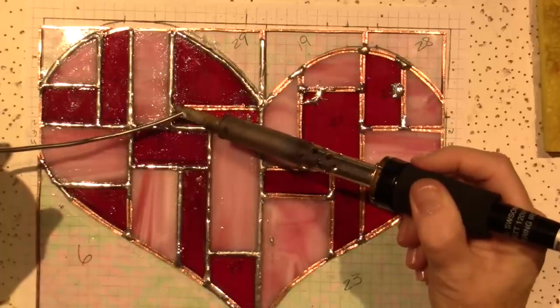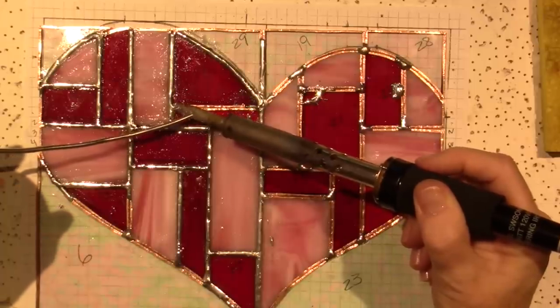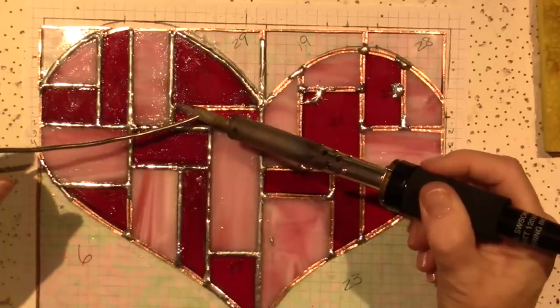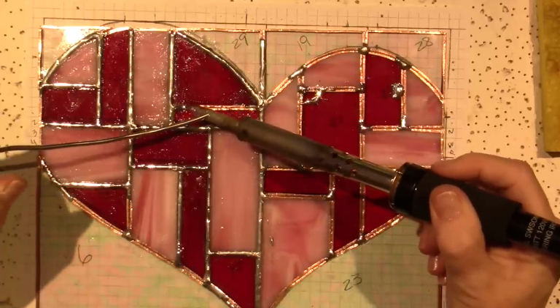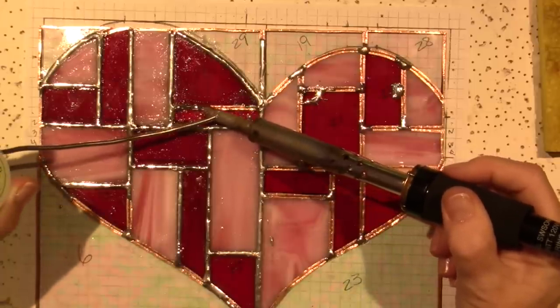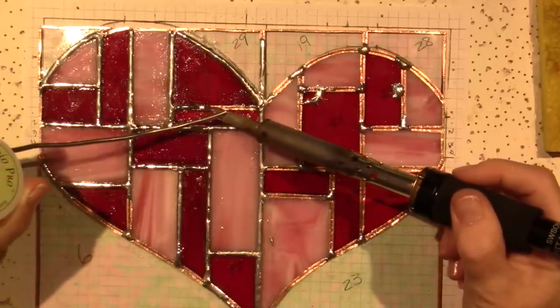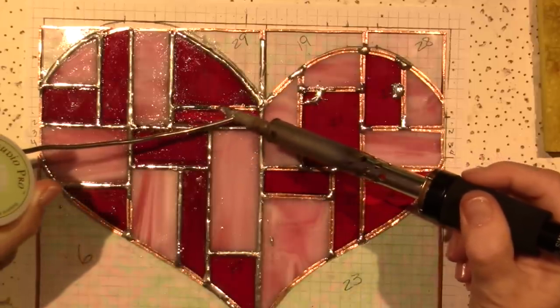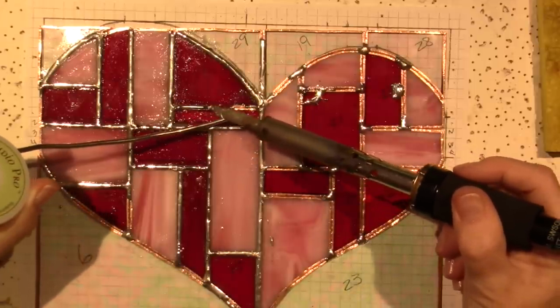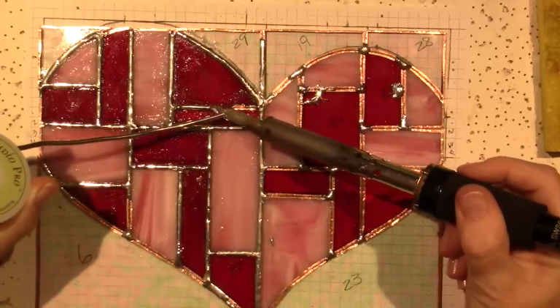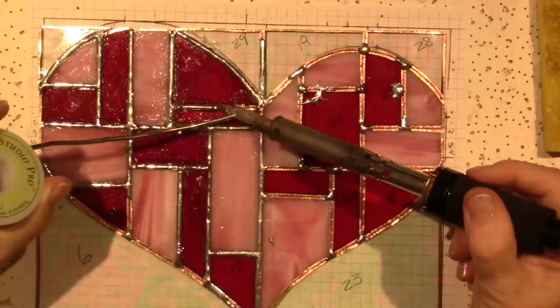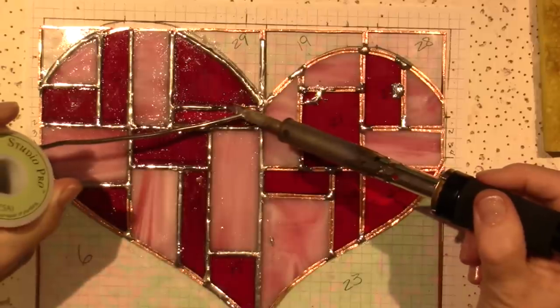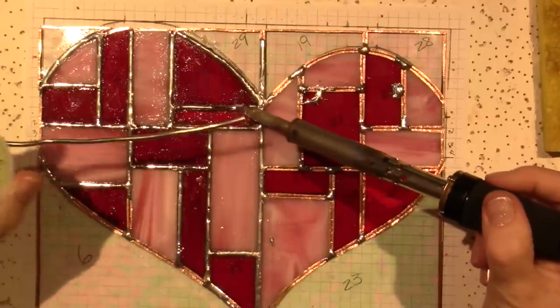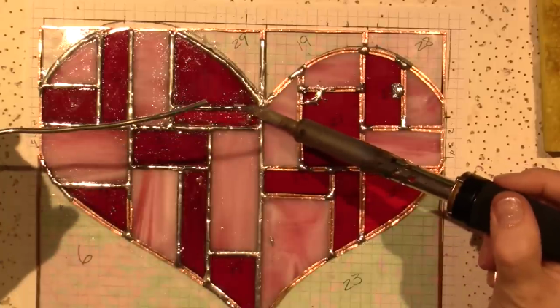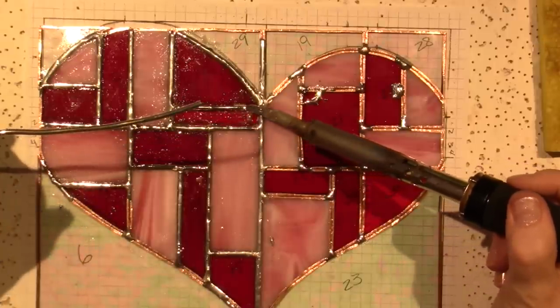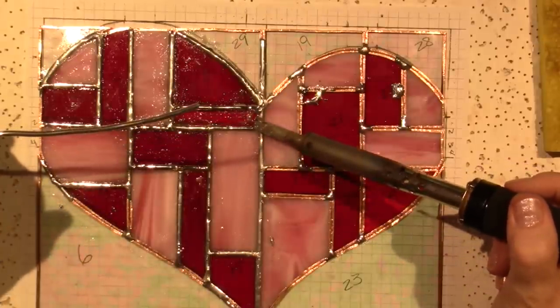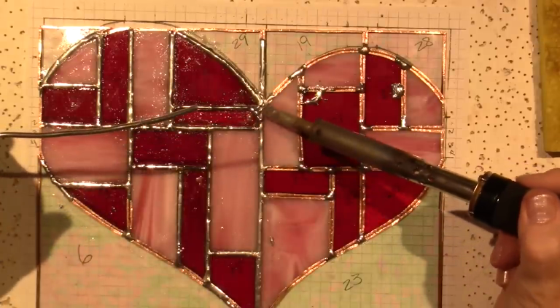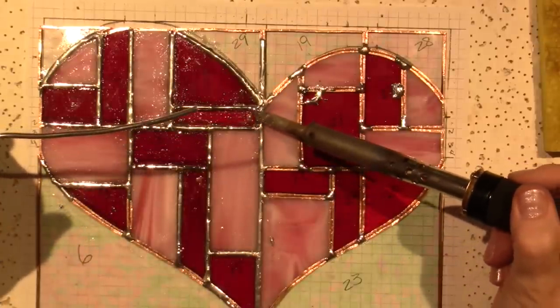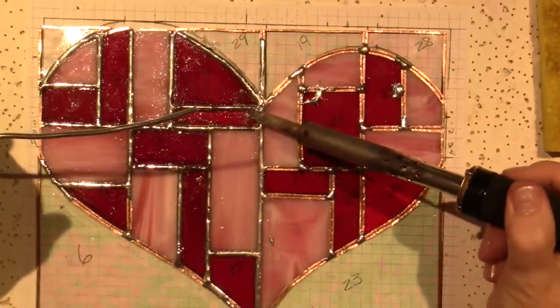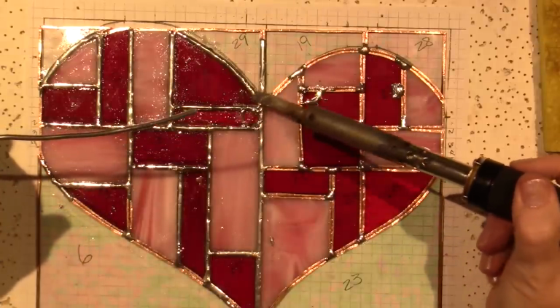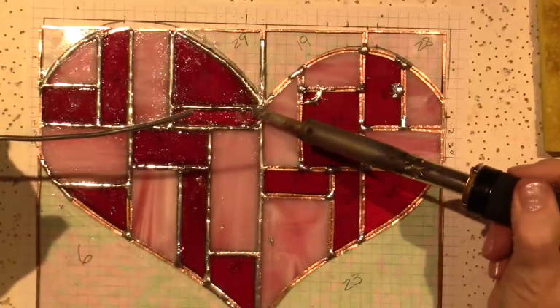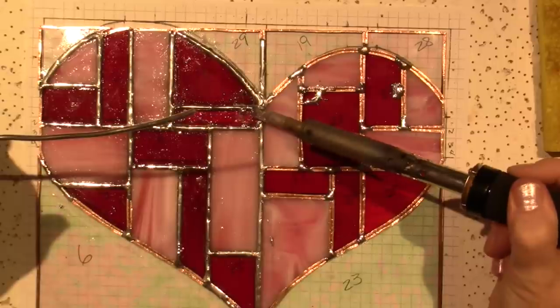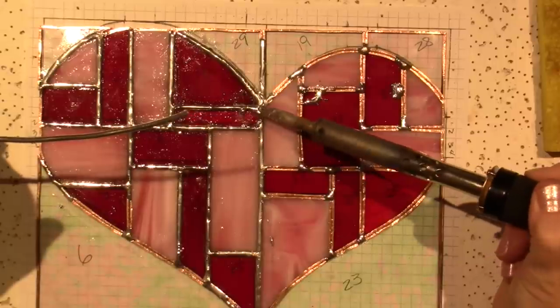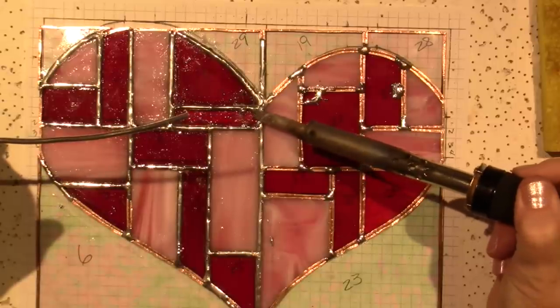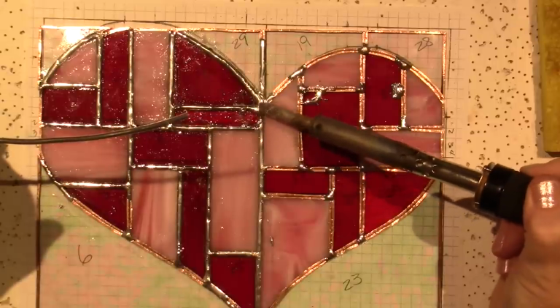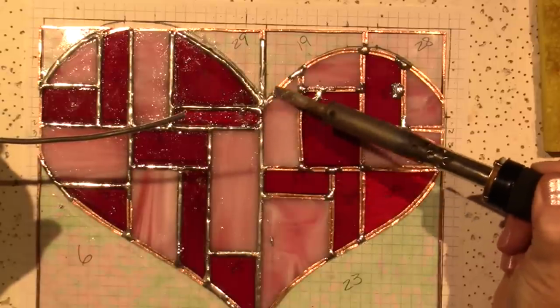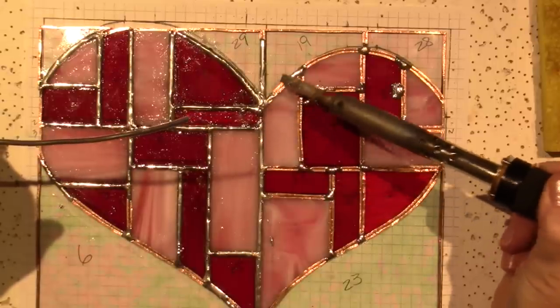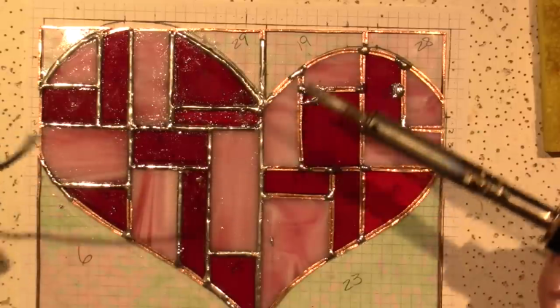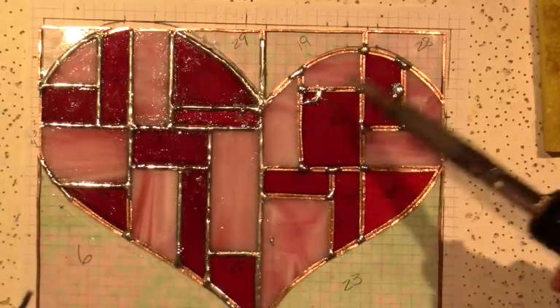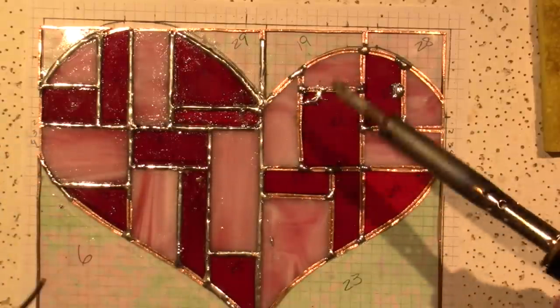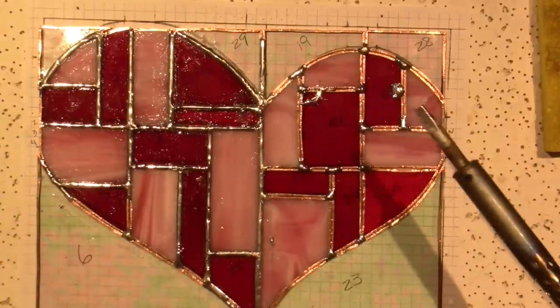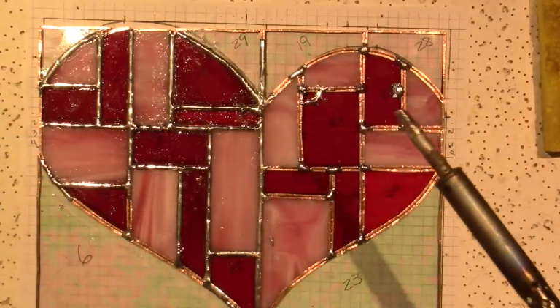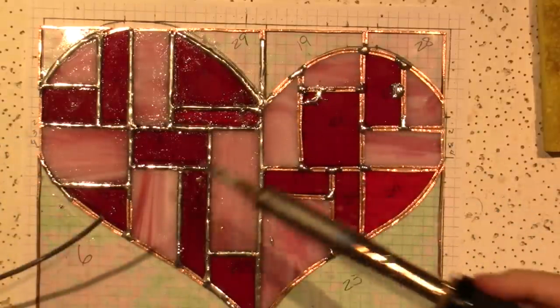I think my iron wasn't hot enough — we'll fix it, that's all. This side isn't fluxed yet.